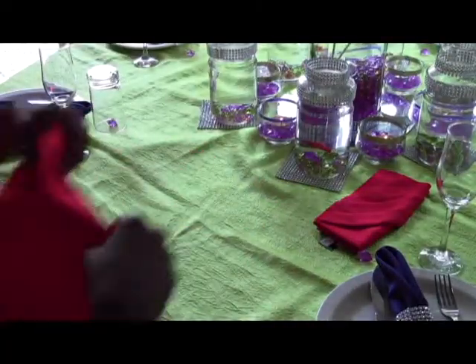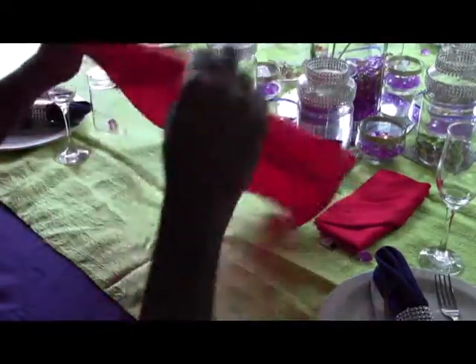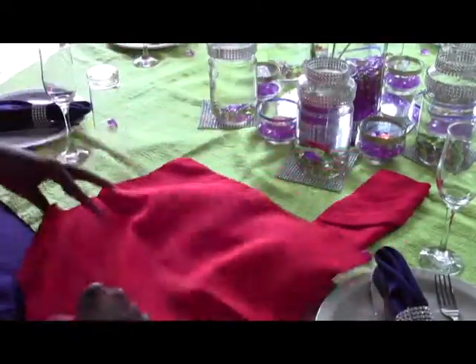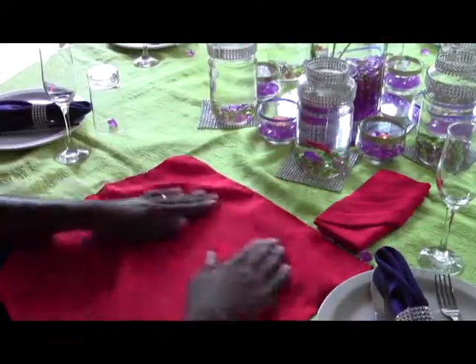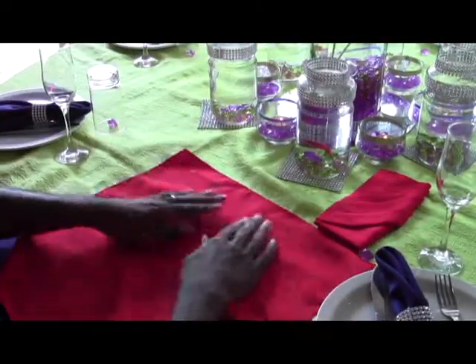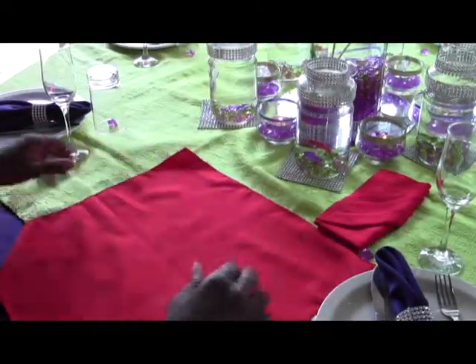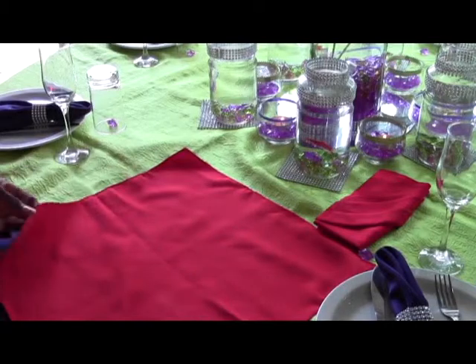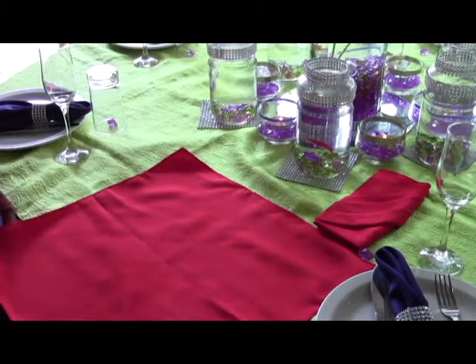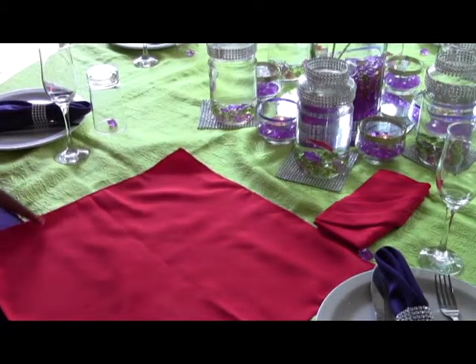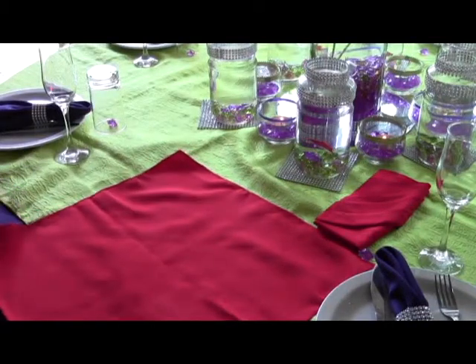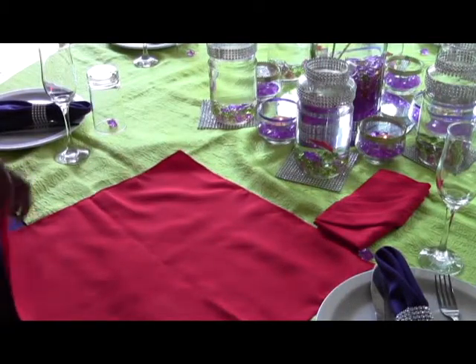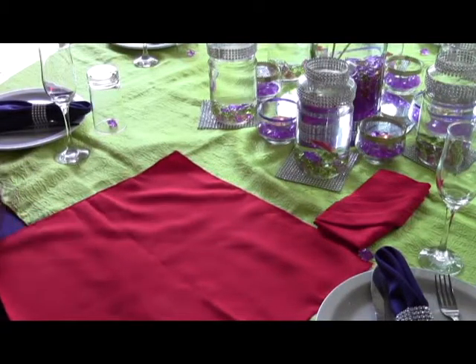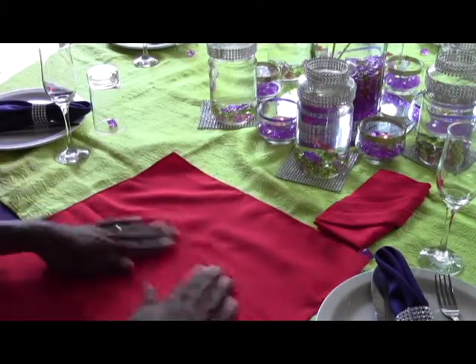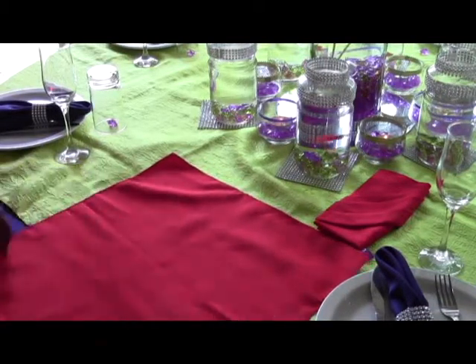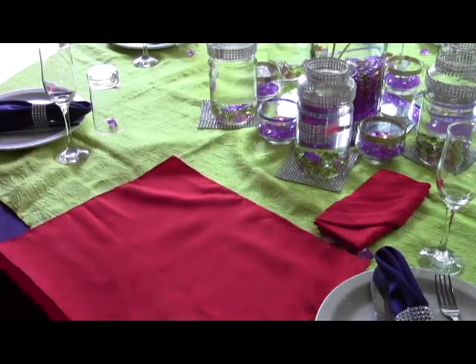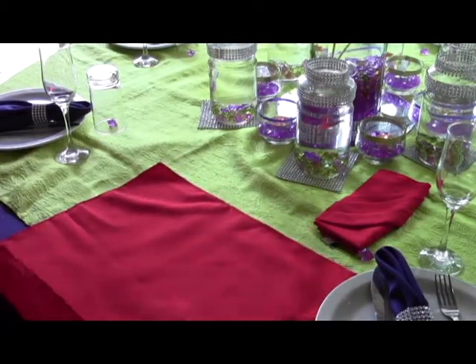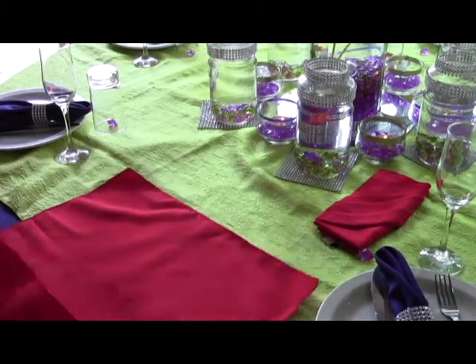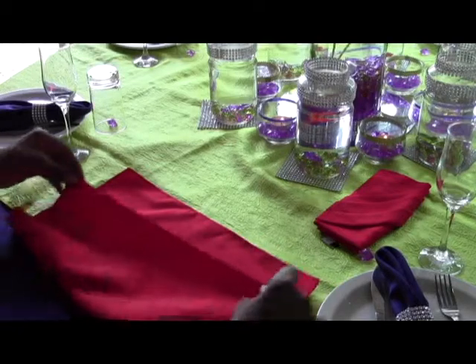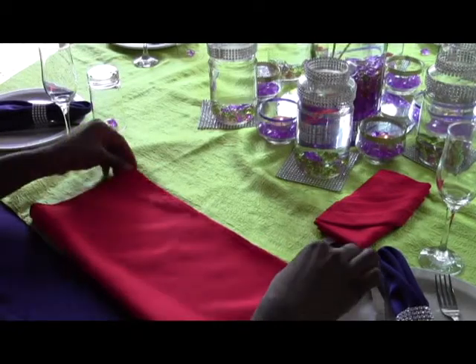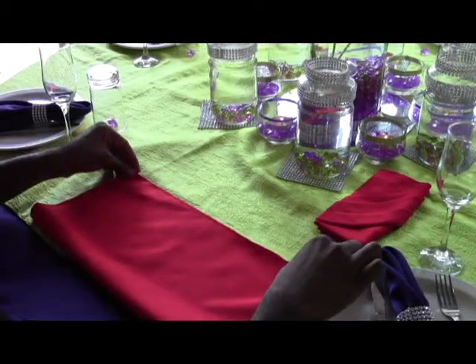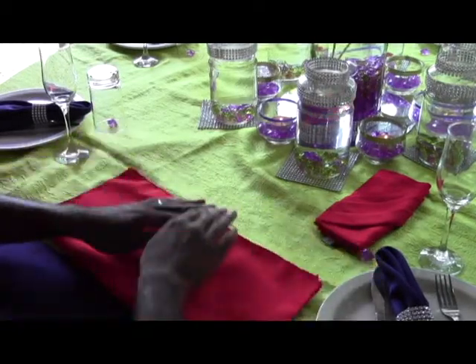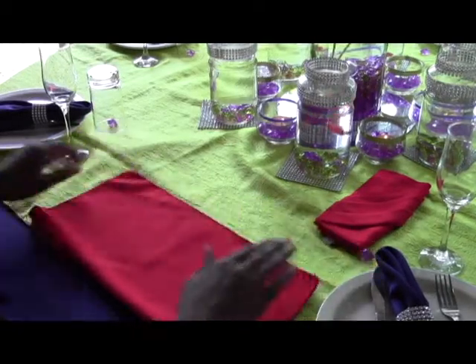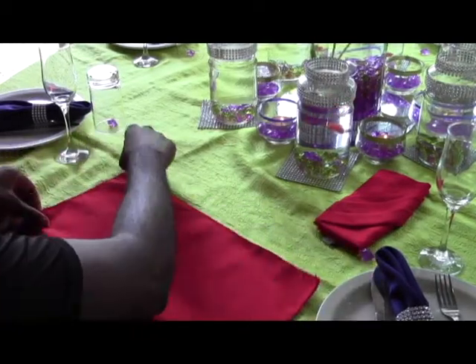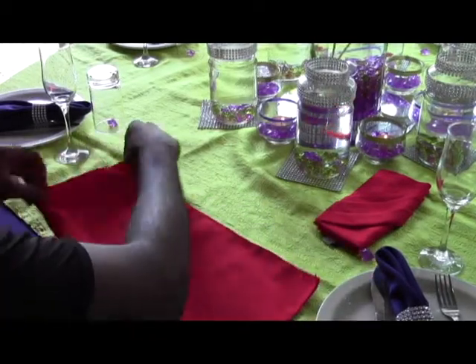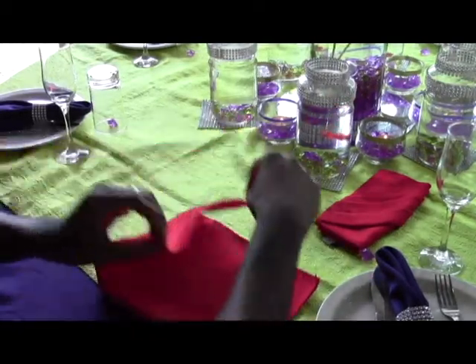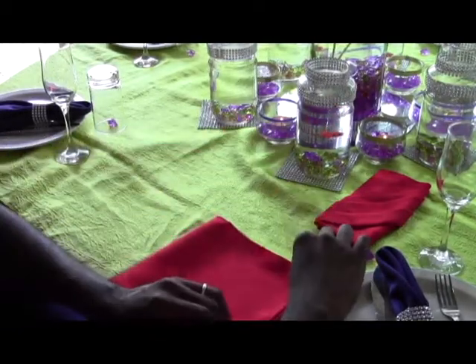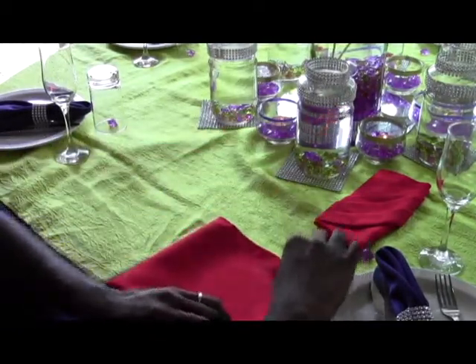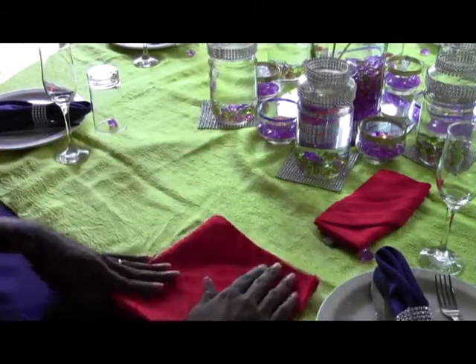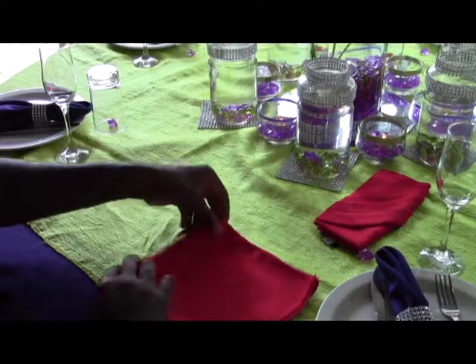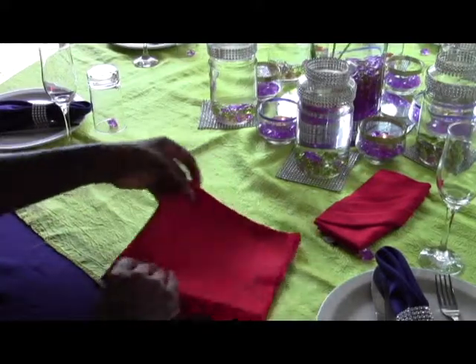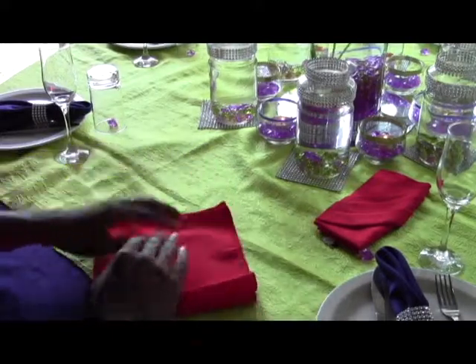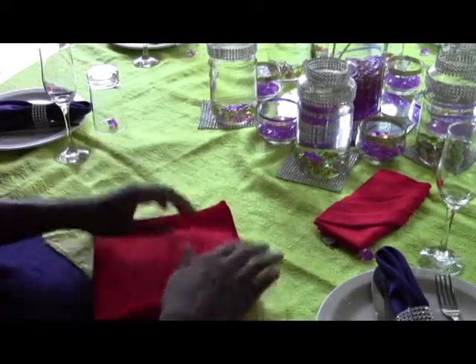This fold I'm going to show you is one of my favorite folds and it's very simple. You need a plain napkin — it doesn't even have to be starched. Fold it in half and fold in half again, so we're creating quarters, dividing it by two.